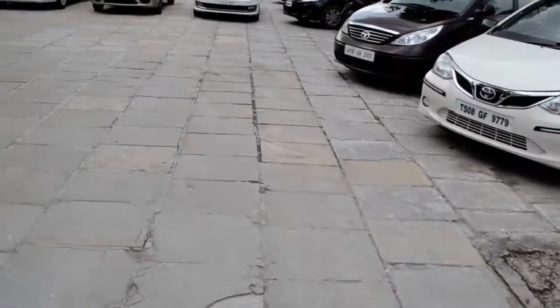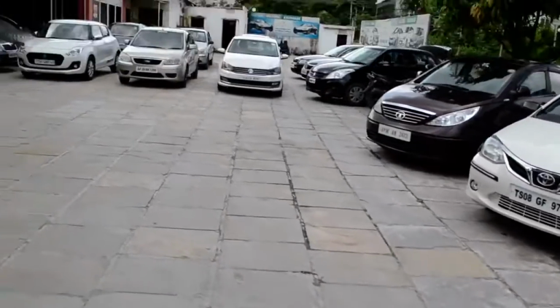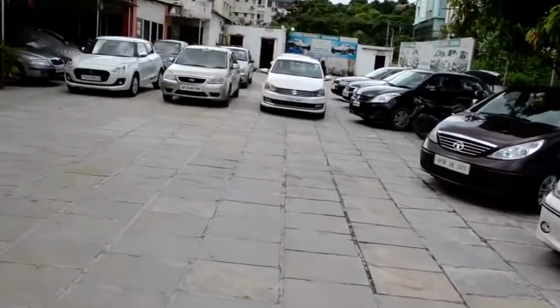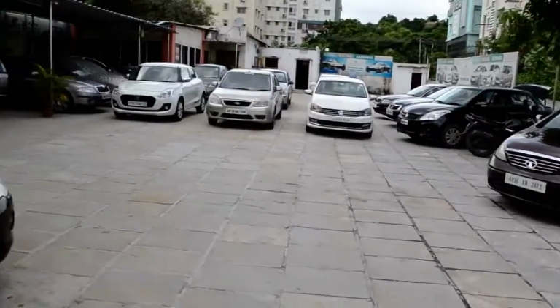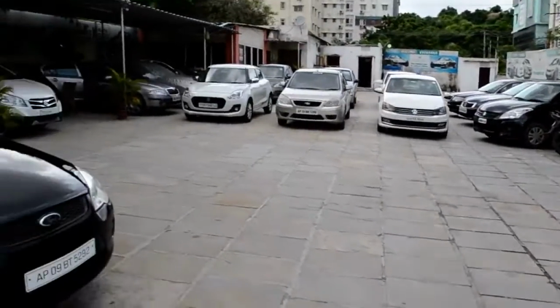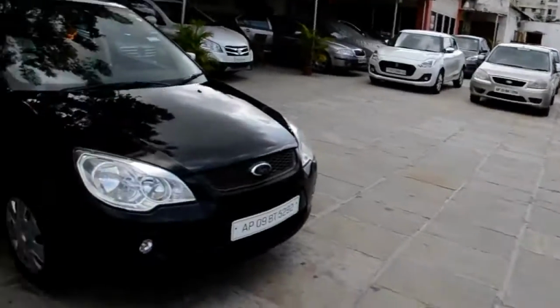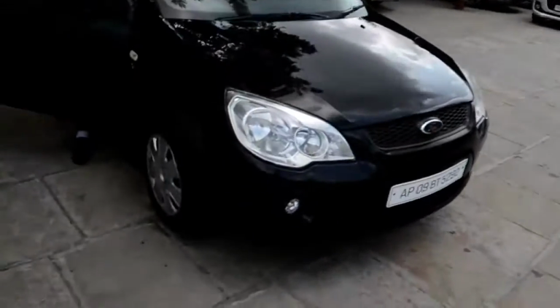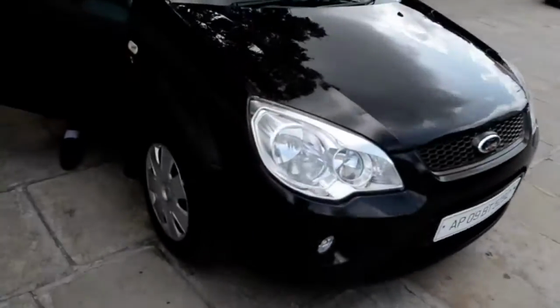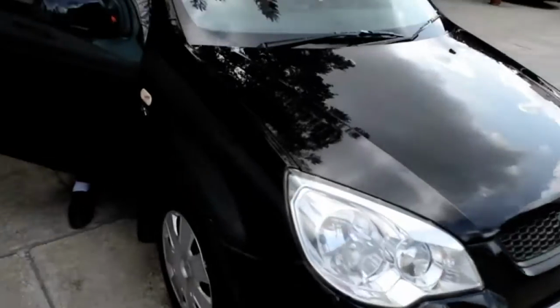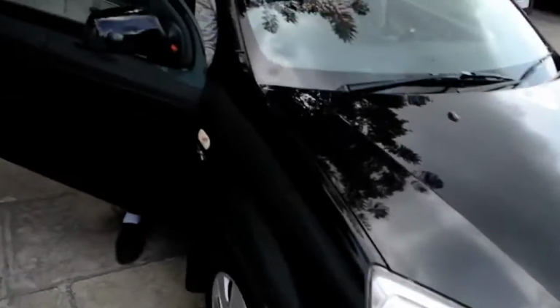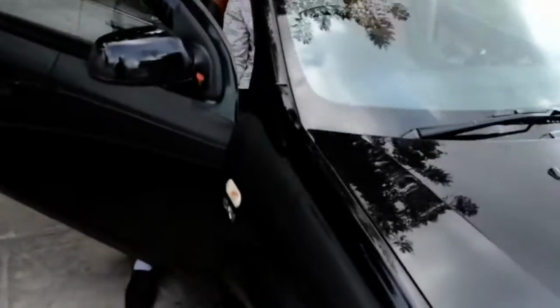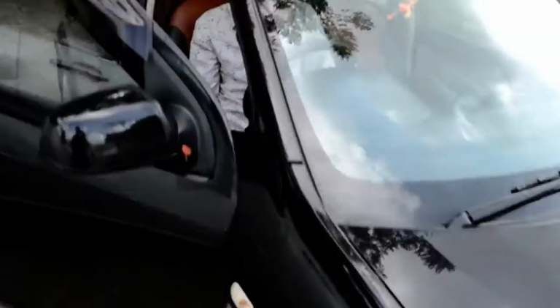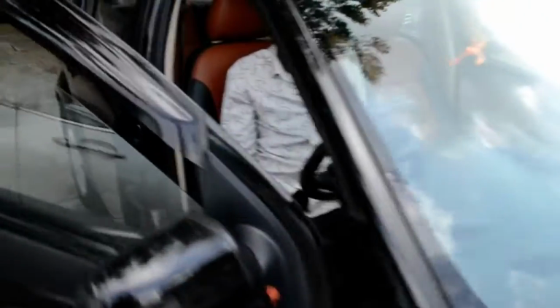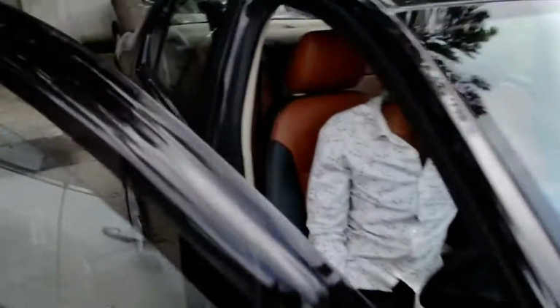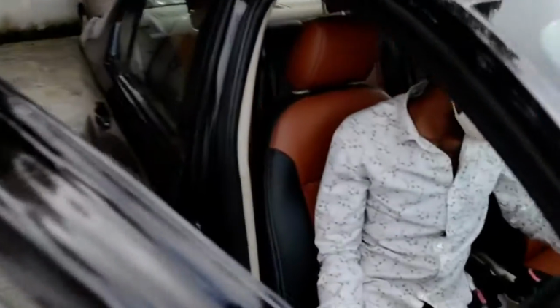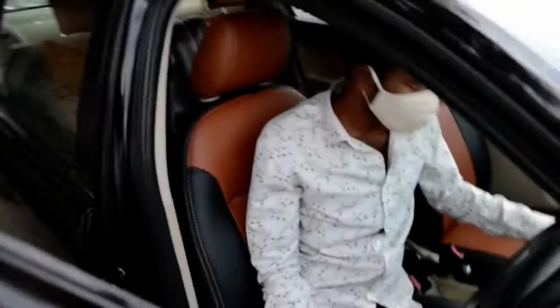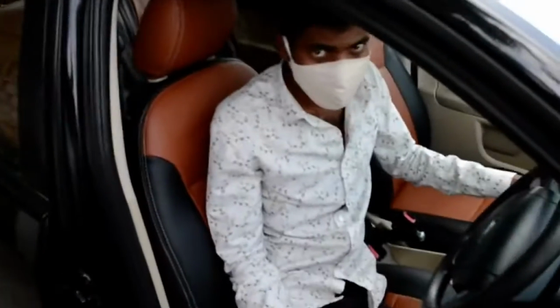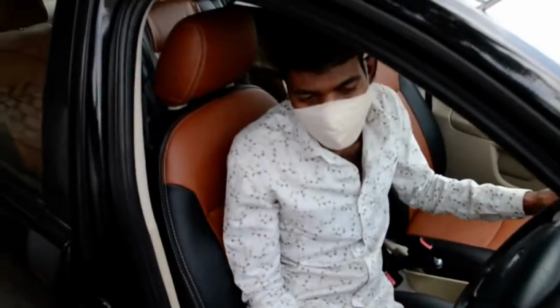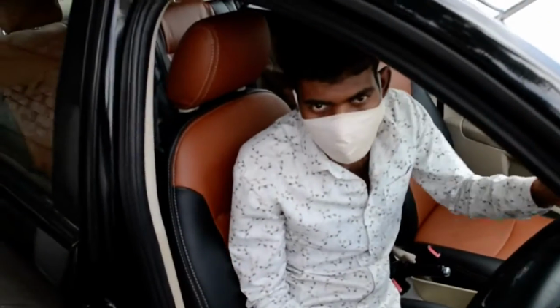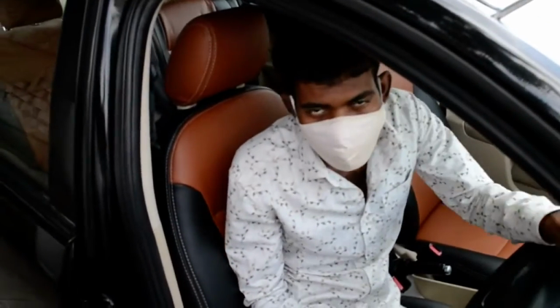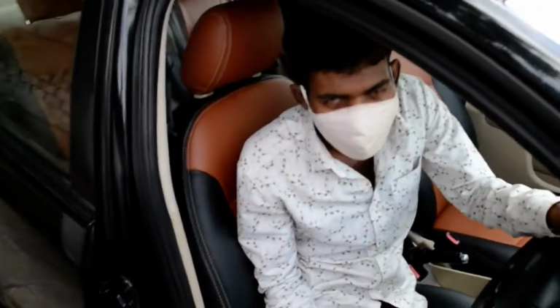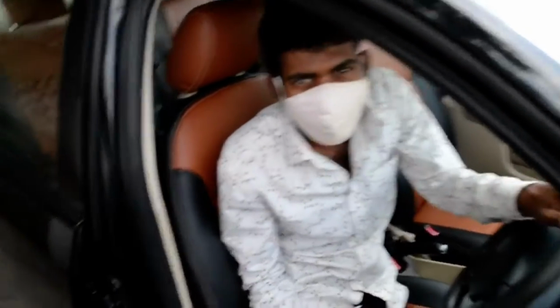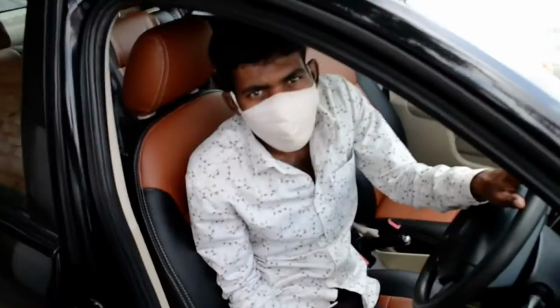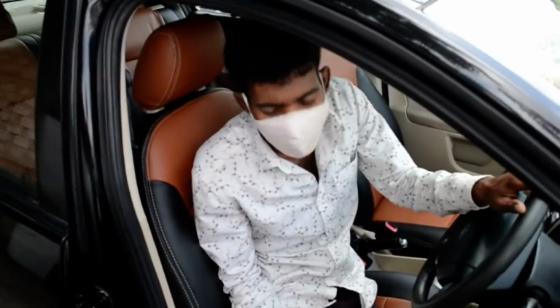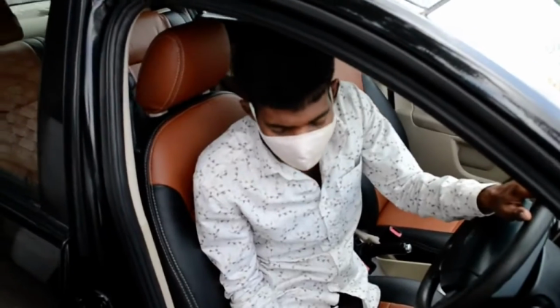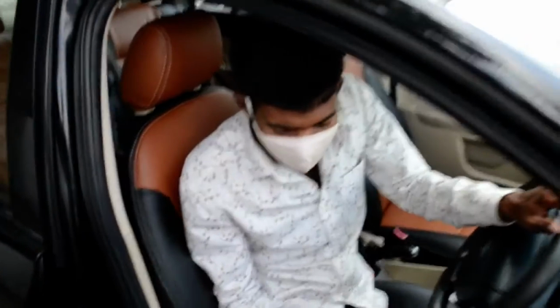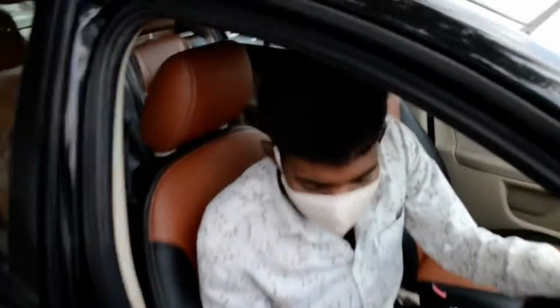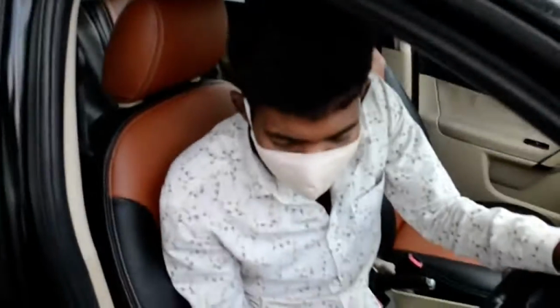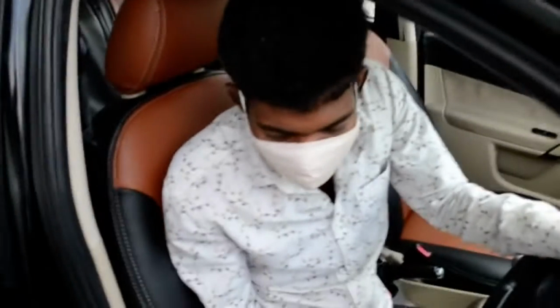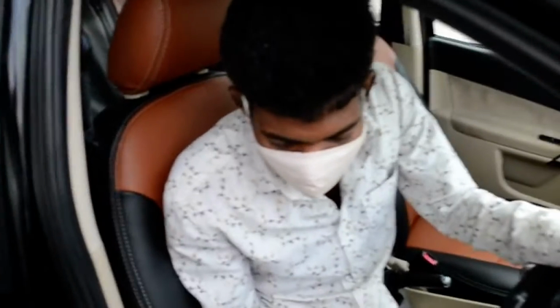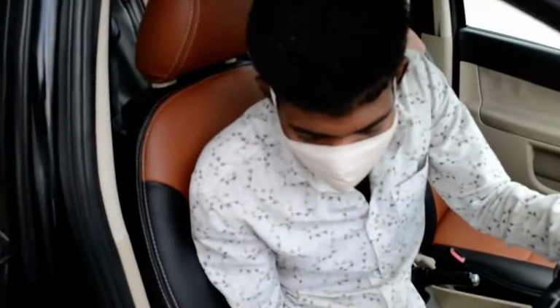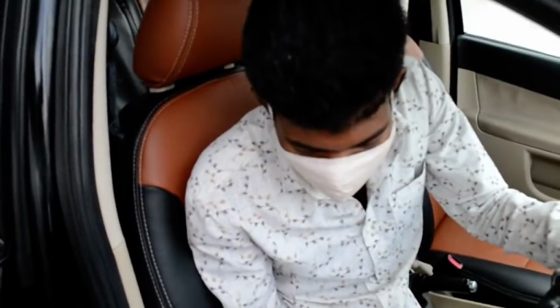I have a question. Hello, brother. Namaste. How are you? How are you doing? I am doing a brand car inspection. Okay.